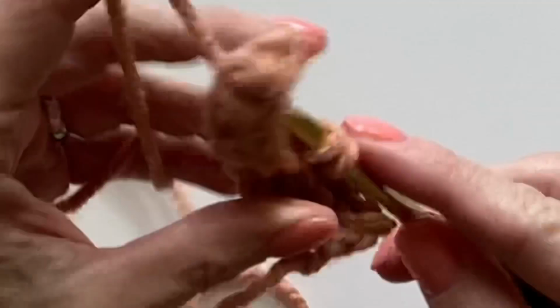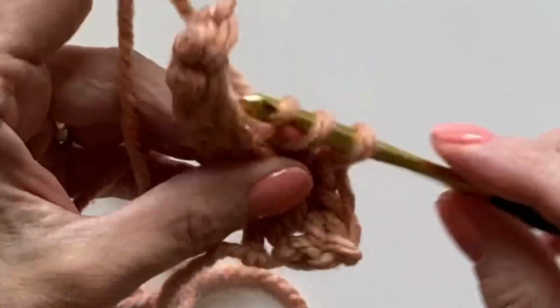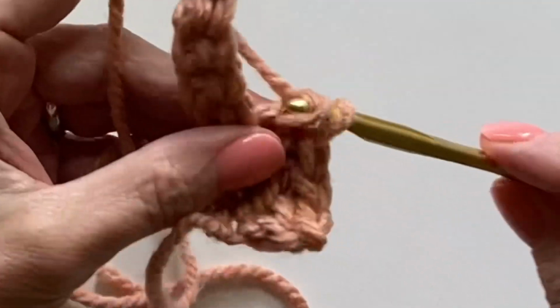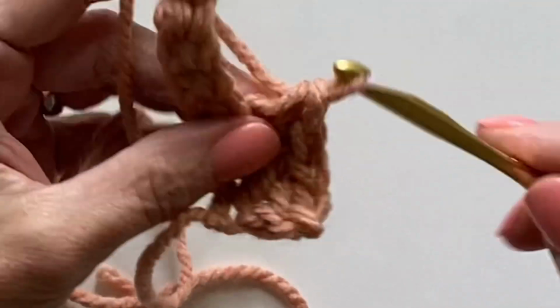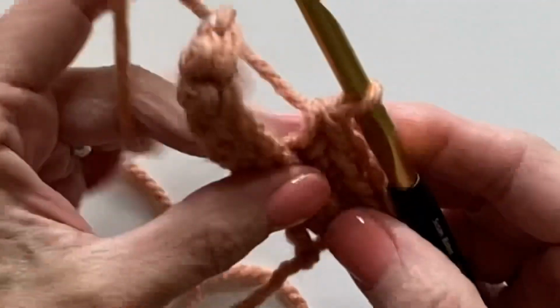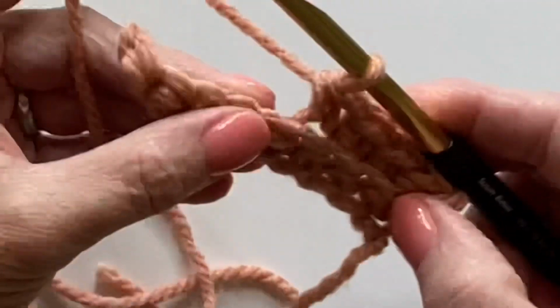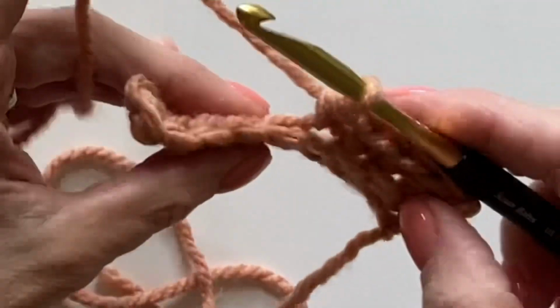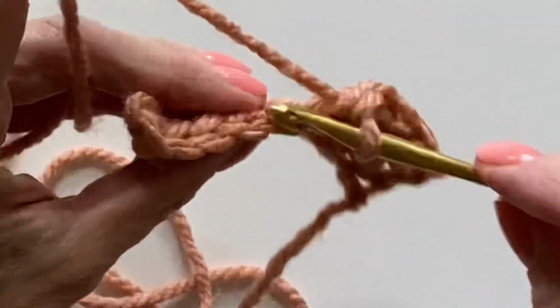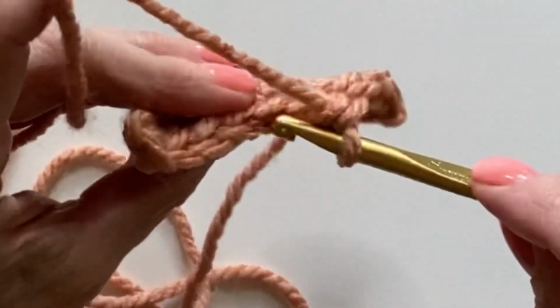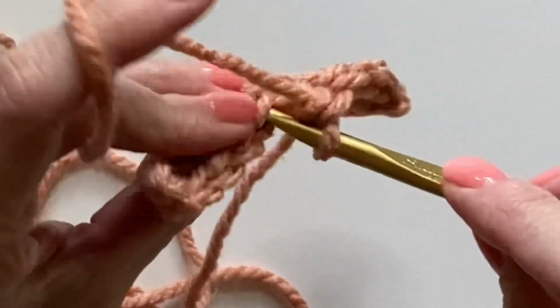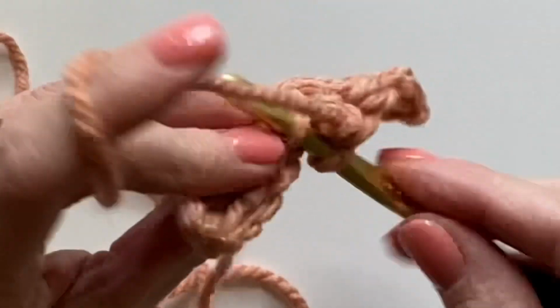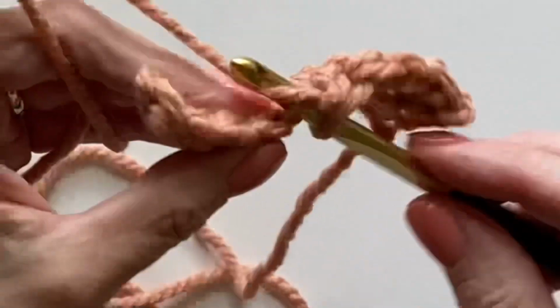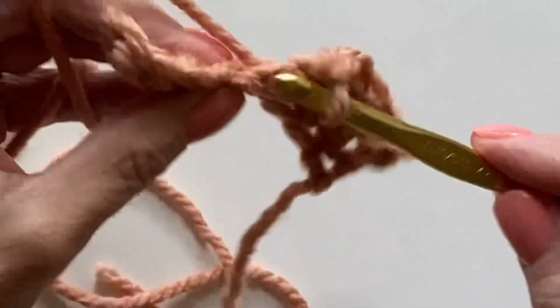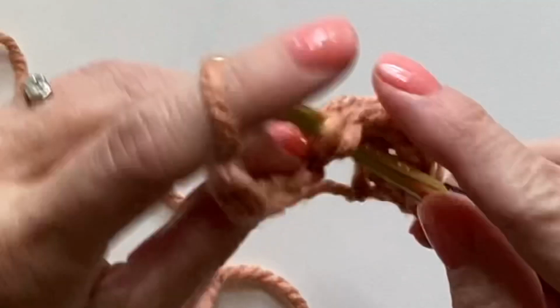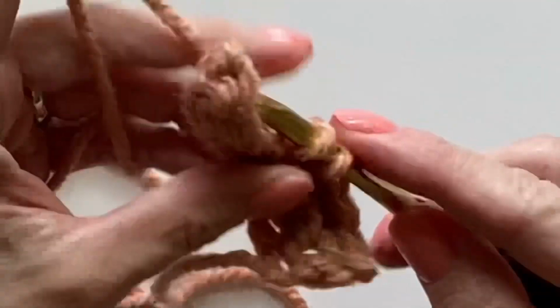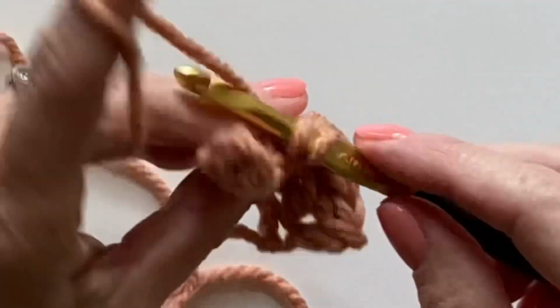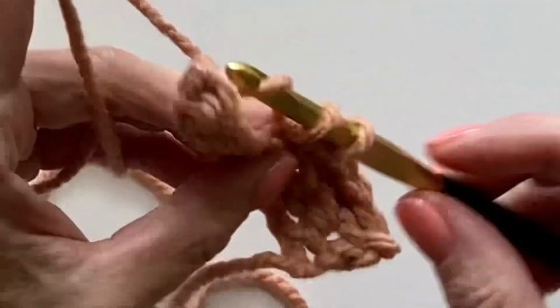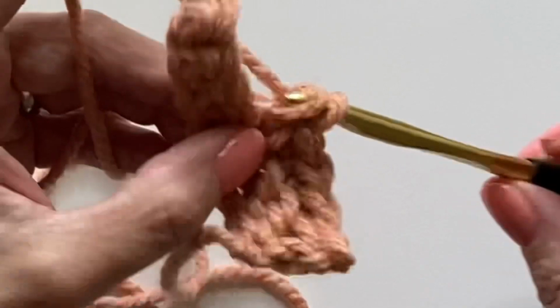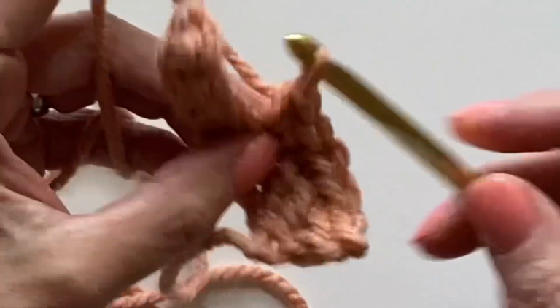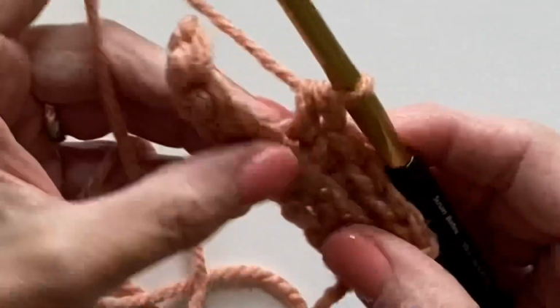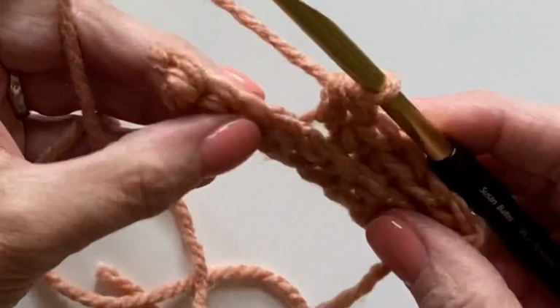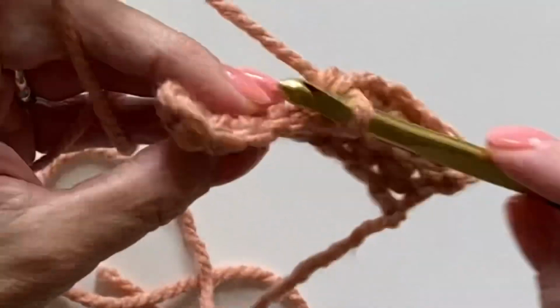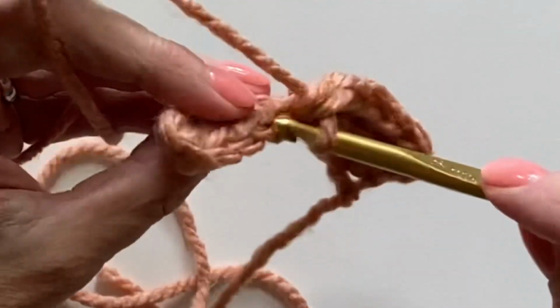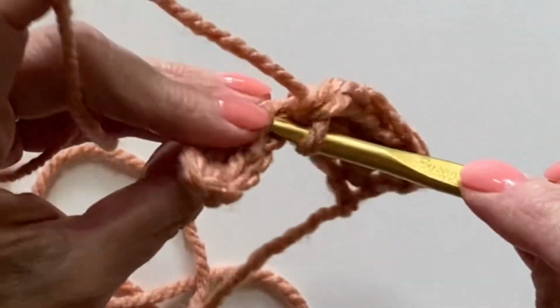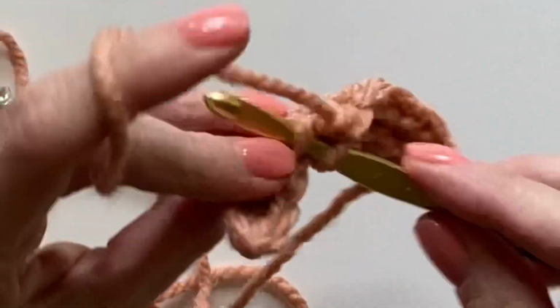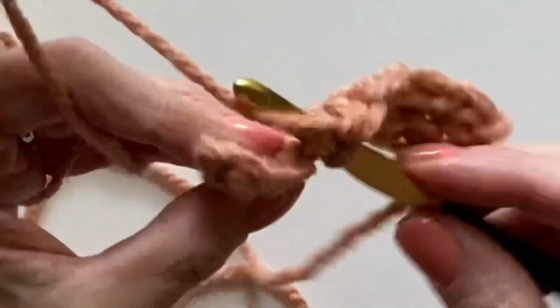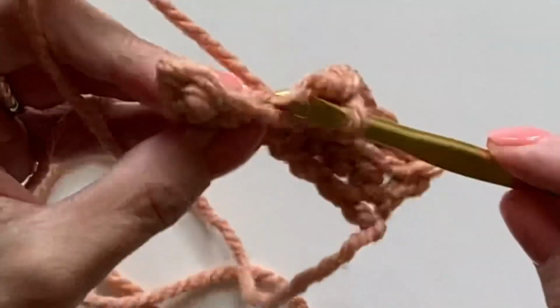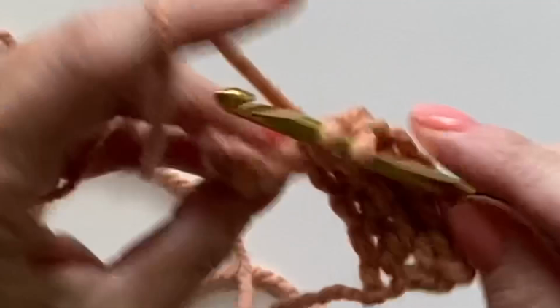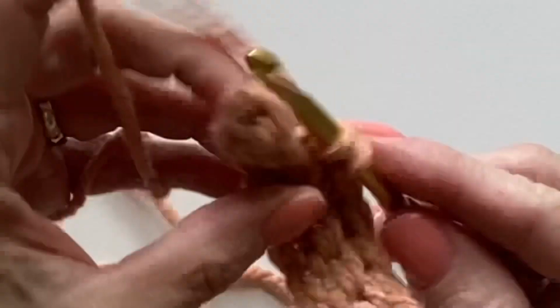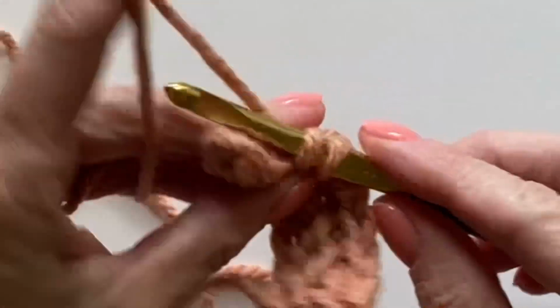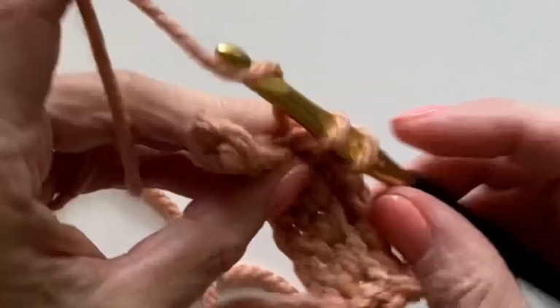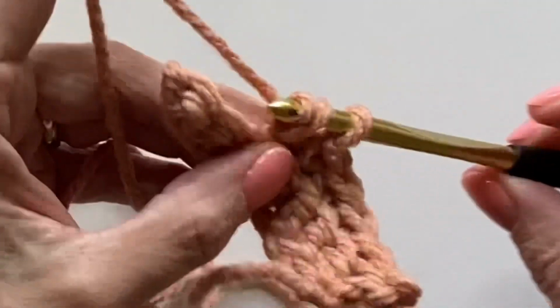It's considered the back loop because it's furthest away from you — and that's it.